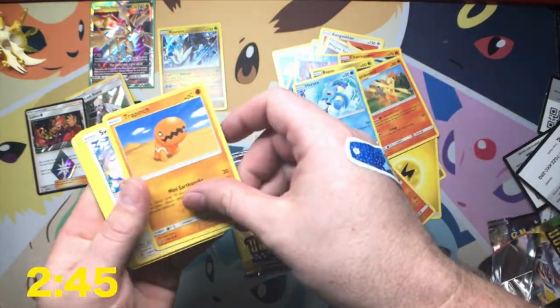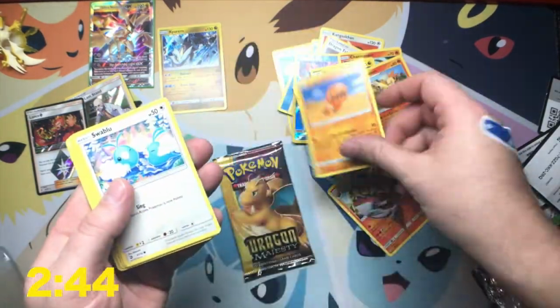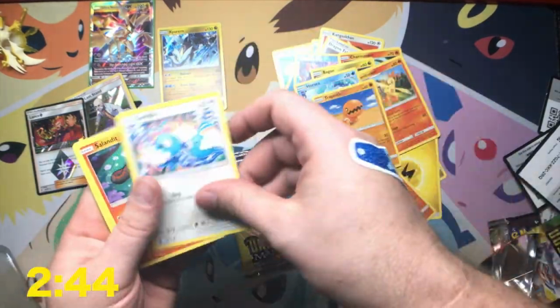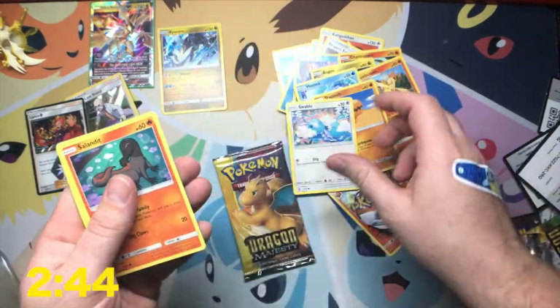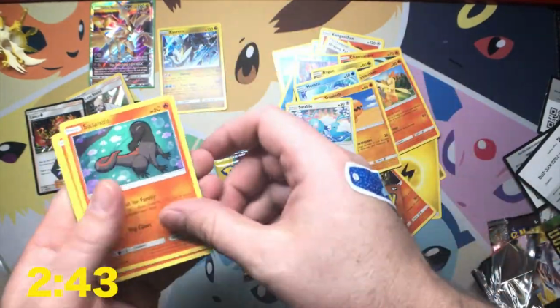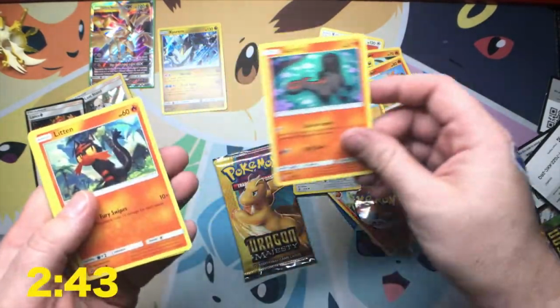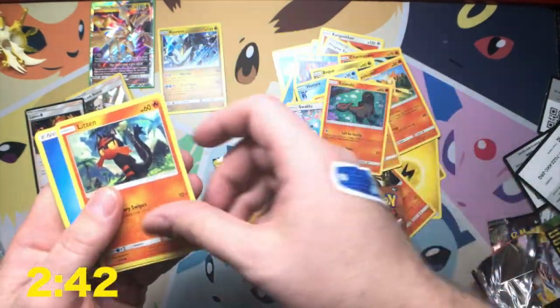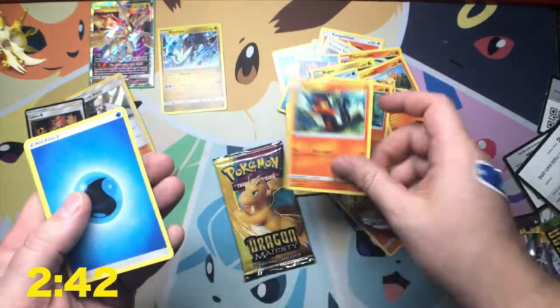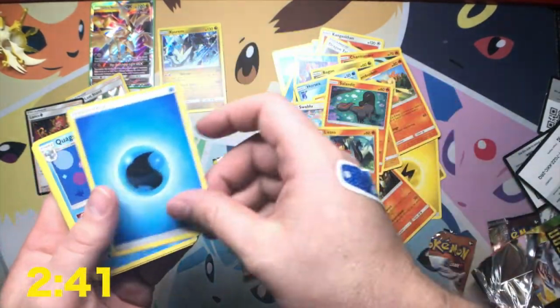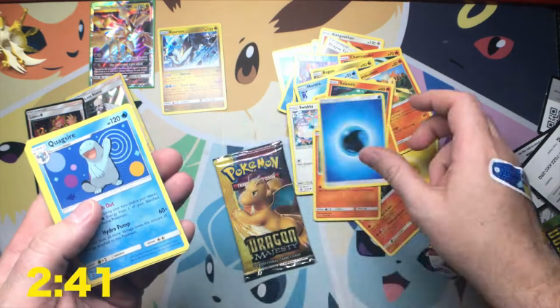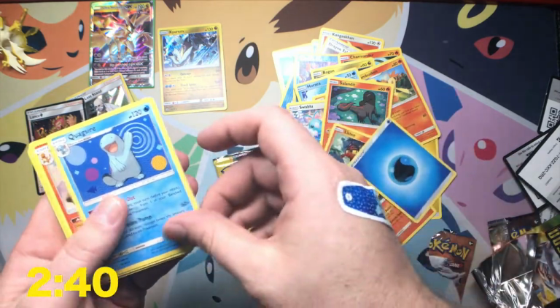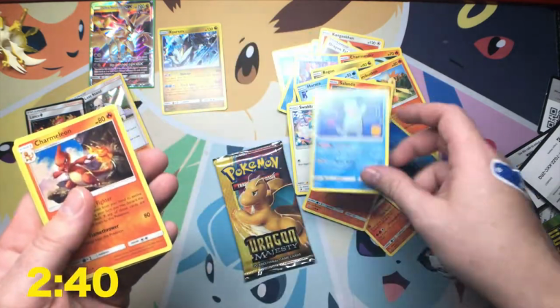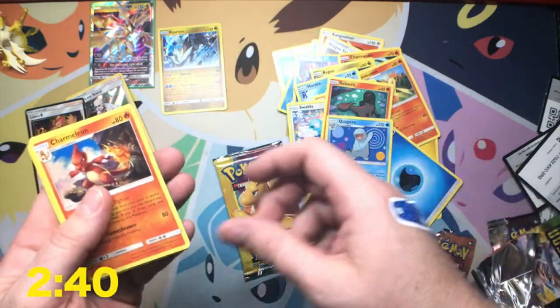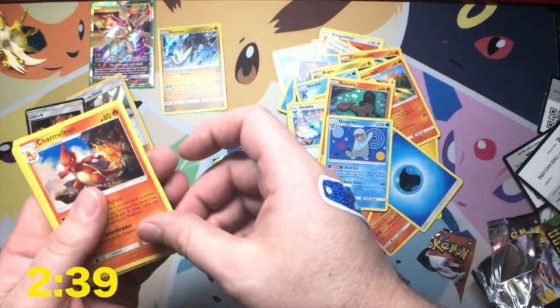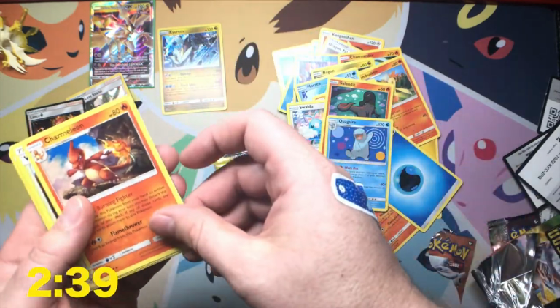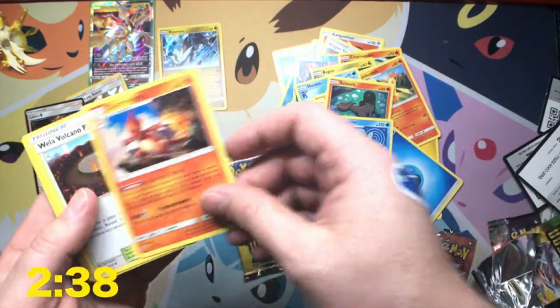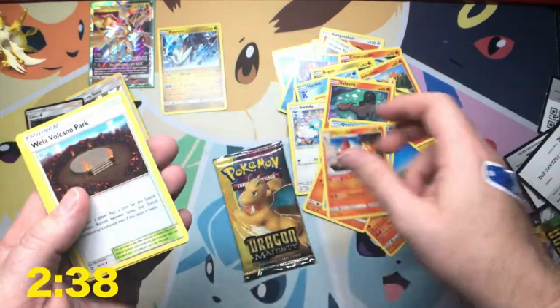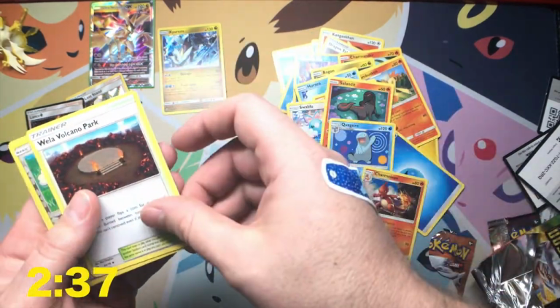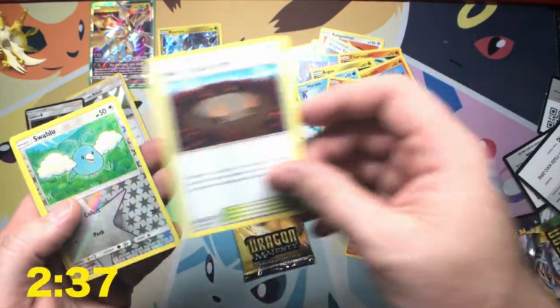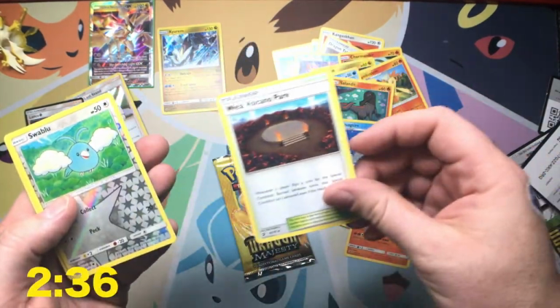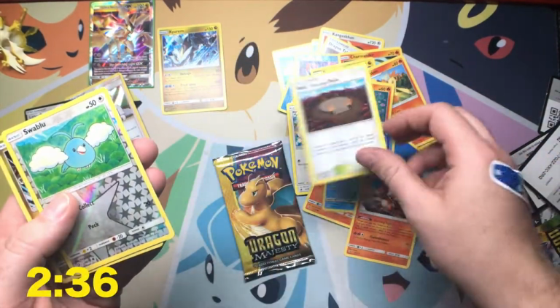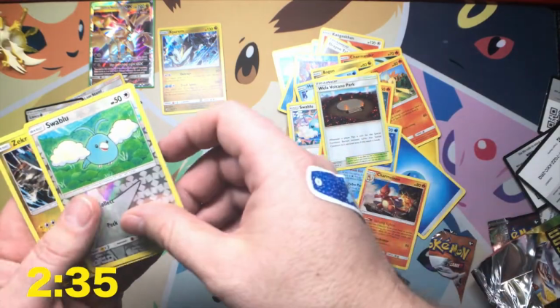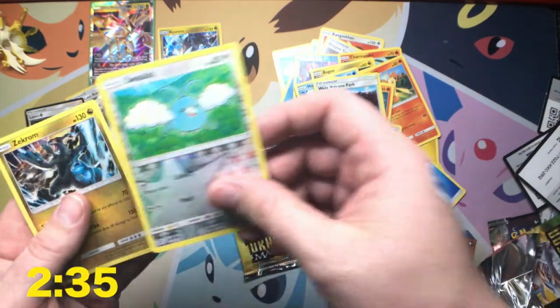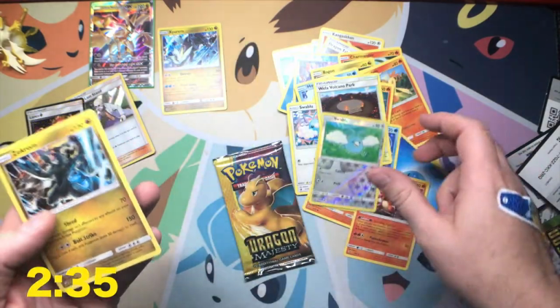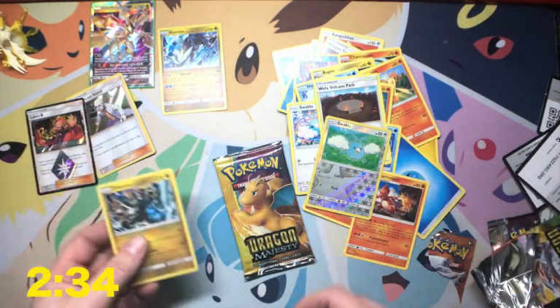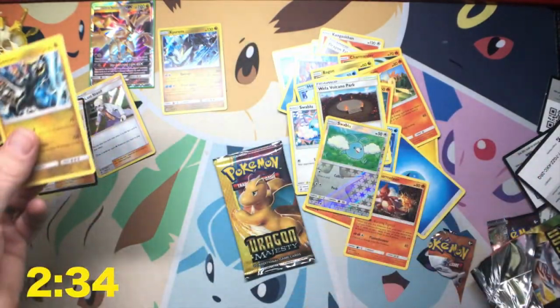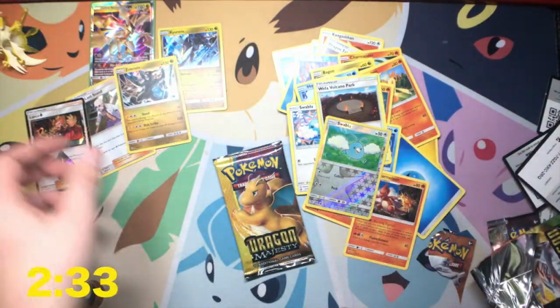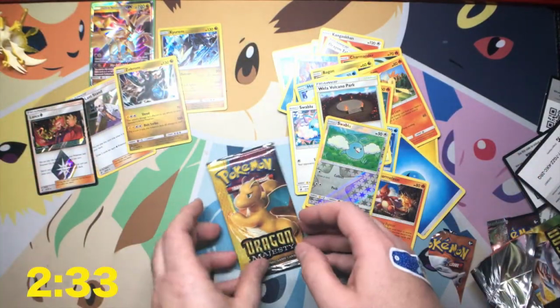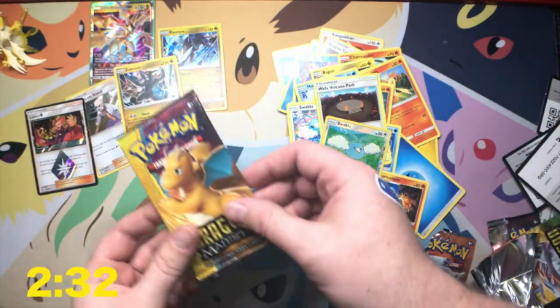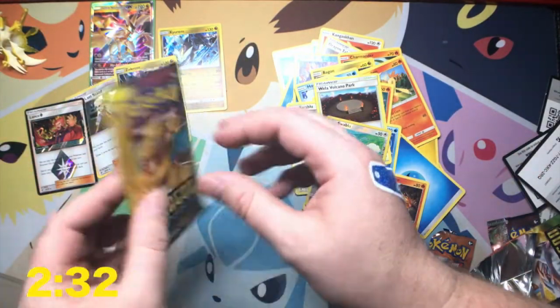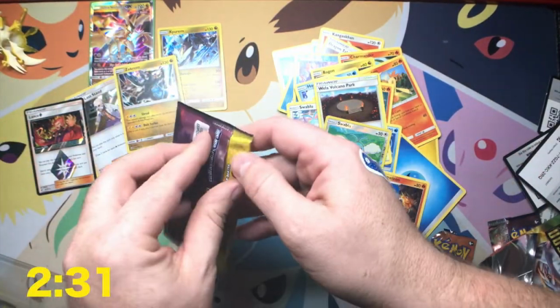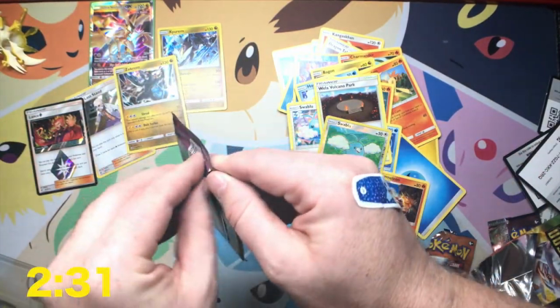Horsea, Trapinch, Swablu, Salandit, Litton, Water Energy, Quagsire. What are you busting over there? Everything? Charmeleon, Wella Volcano Park, Swablu, and Zekrom. Yeah, all right. Last one. Let's see what we got here.